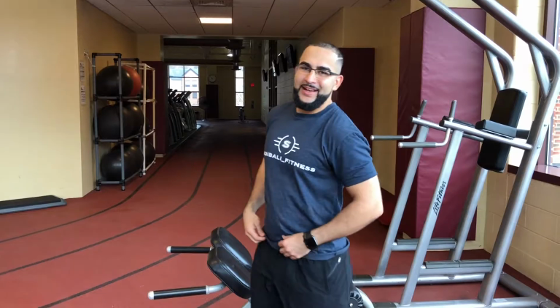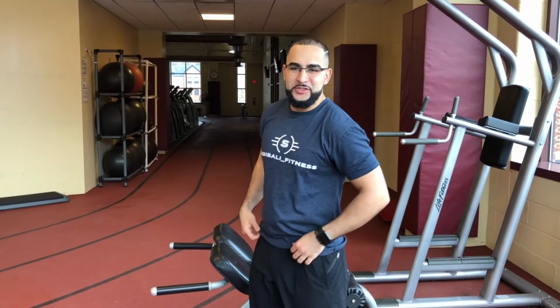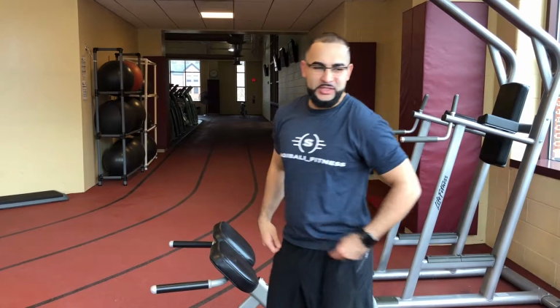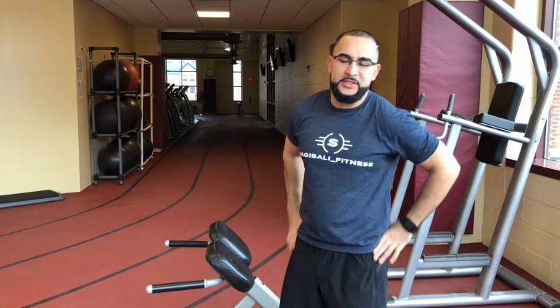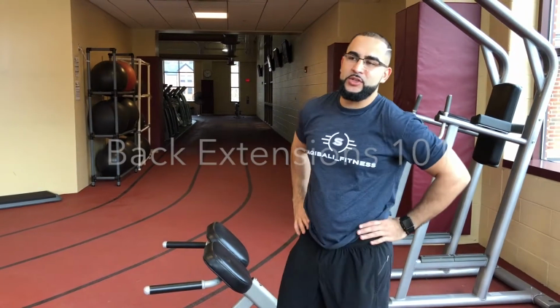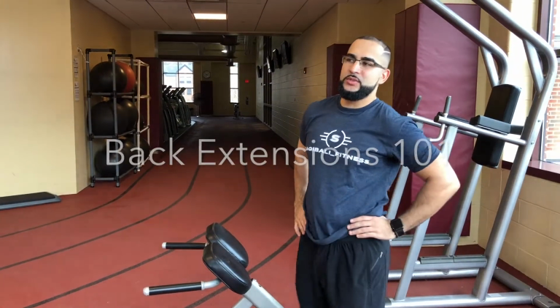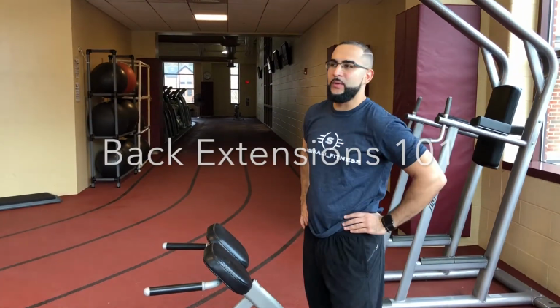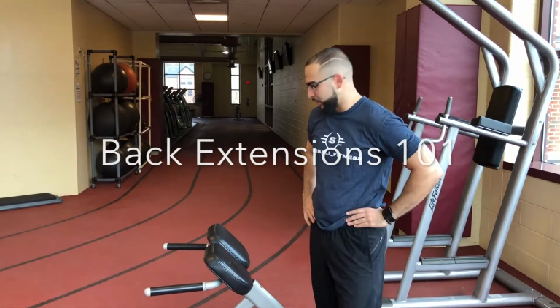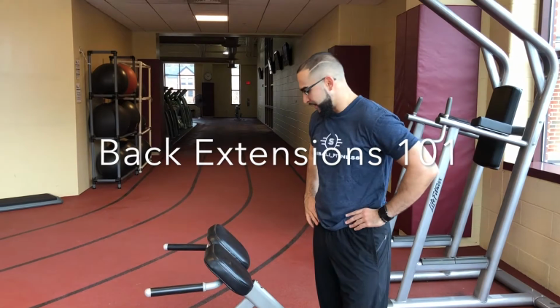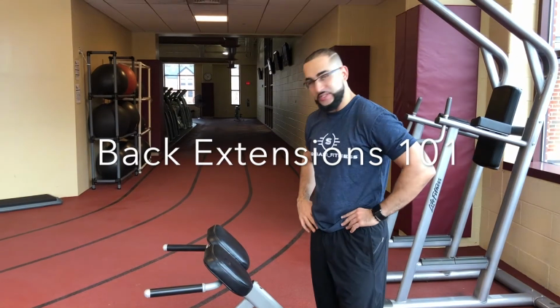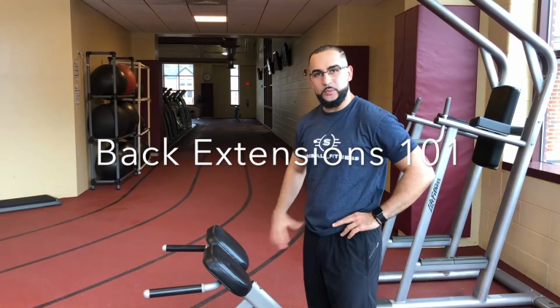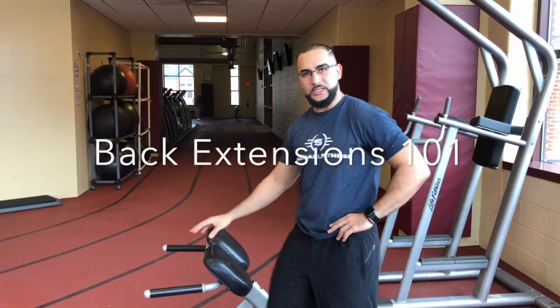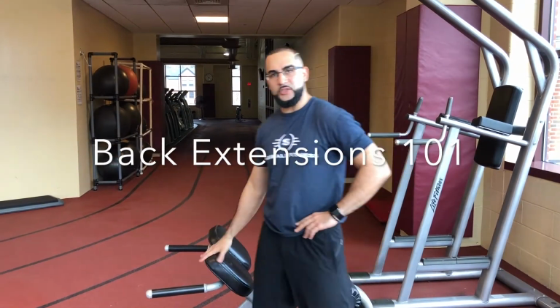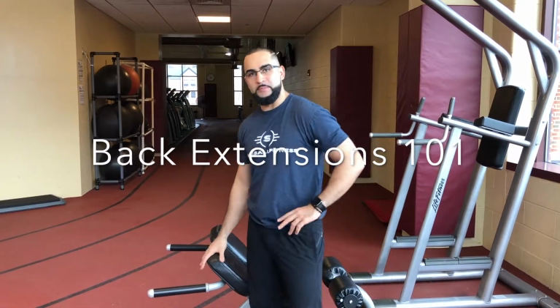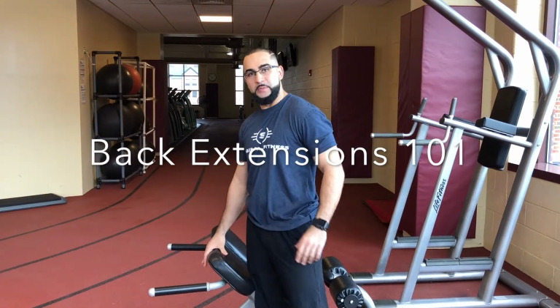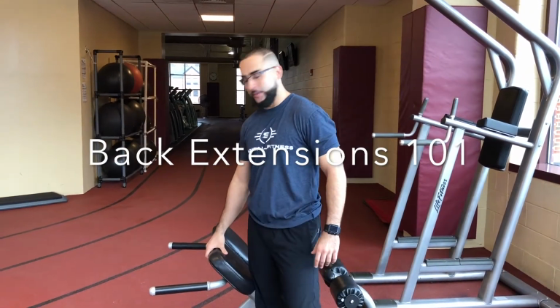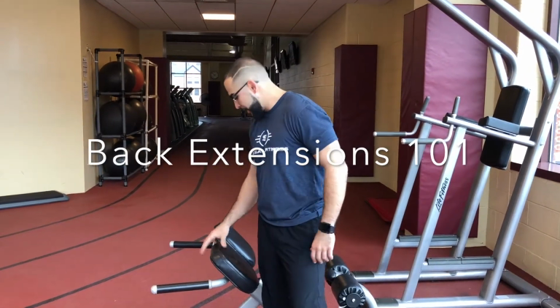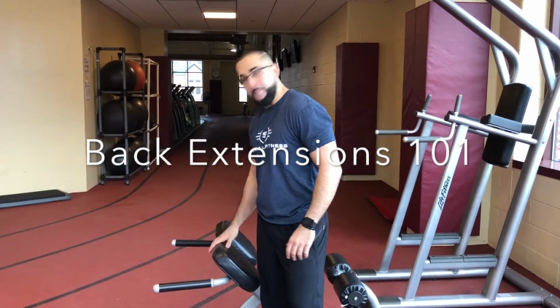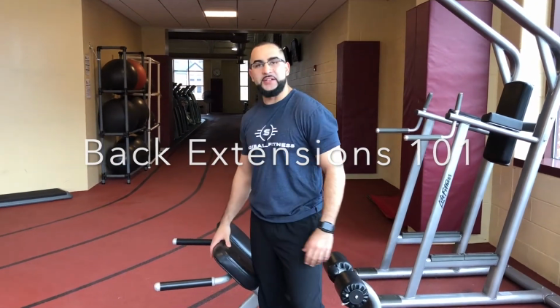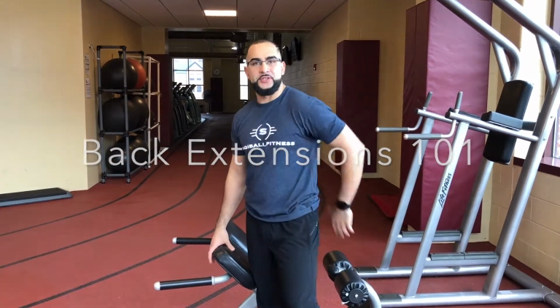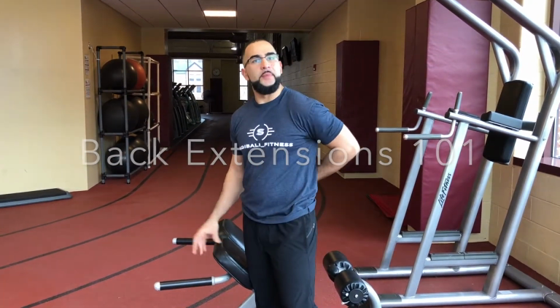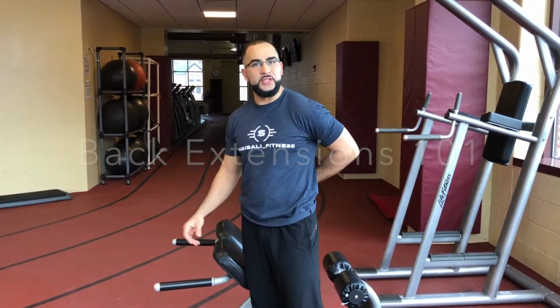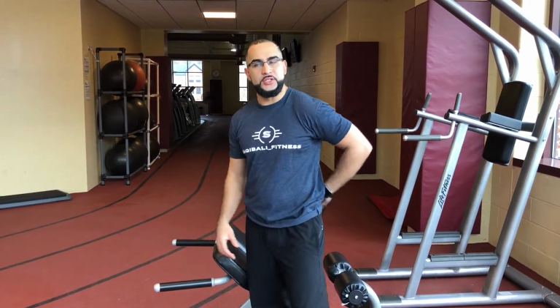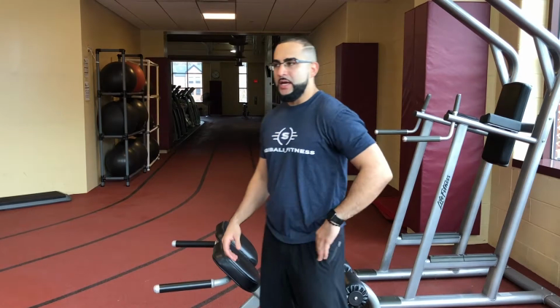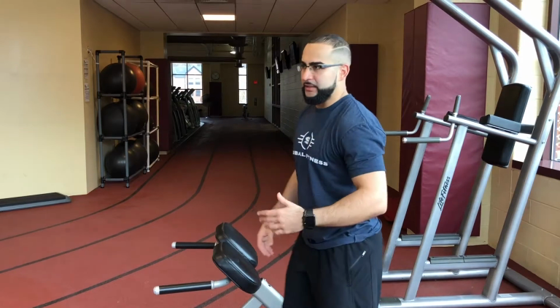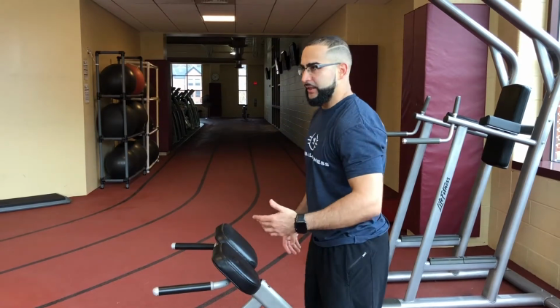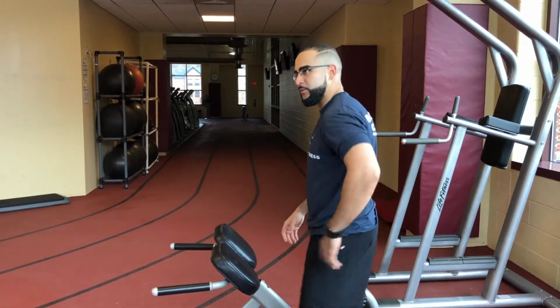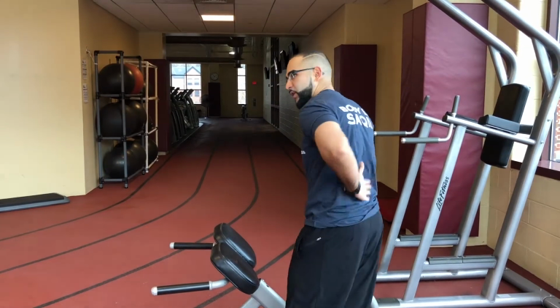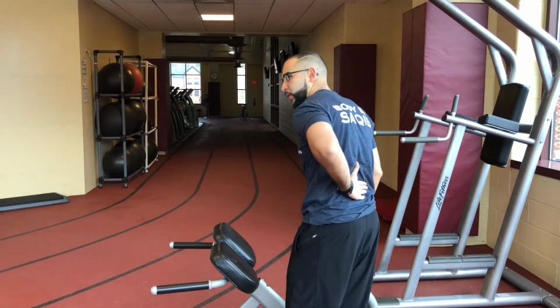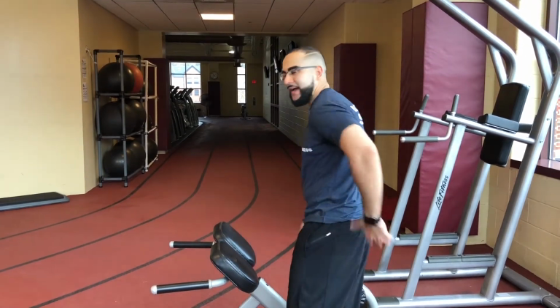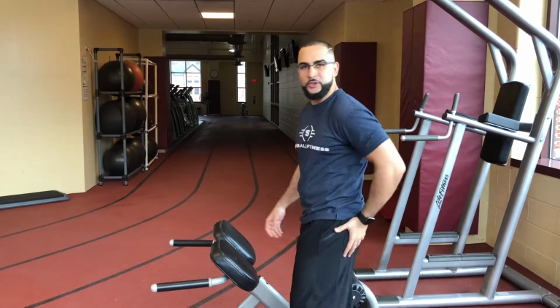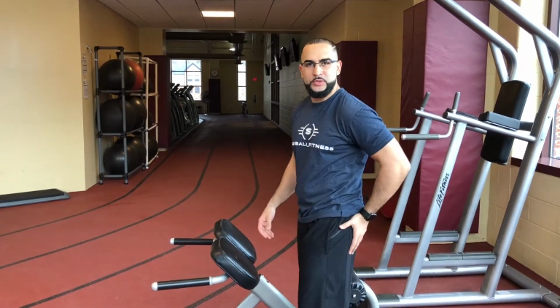Hey guys, Coach Sakee here. Today we're going to work on an exercise that we see a lot at the gym — many people do it — back extensions, or hyper extensions. Ideally, you're supposed to work your lower back and your glutes.